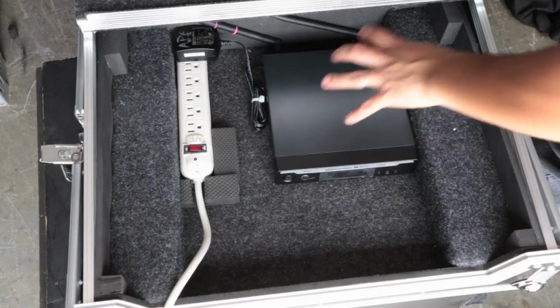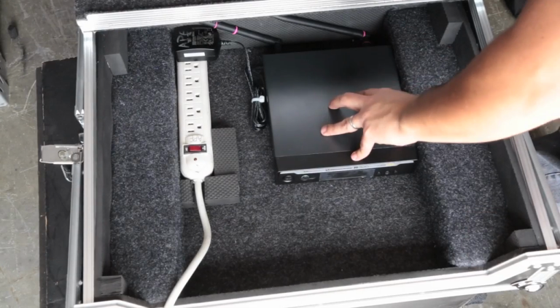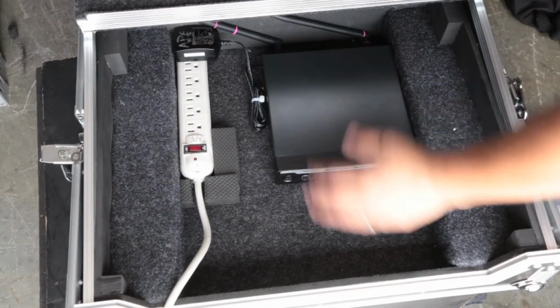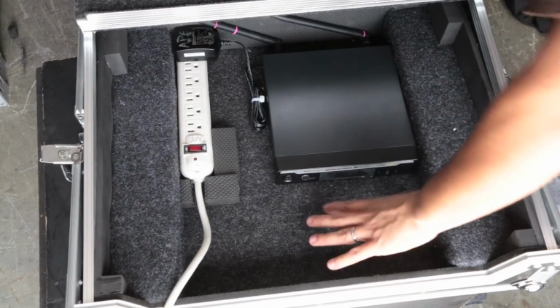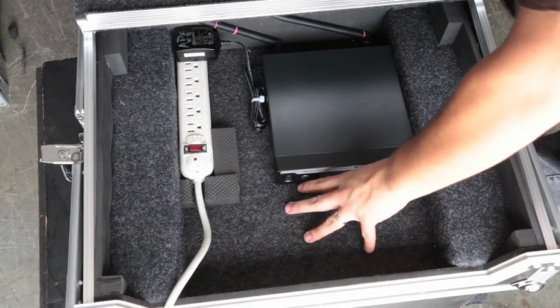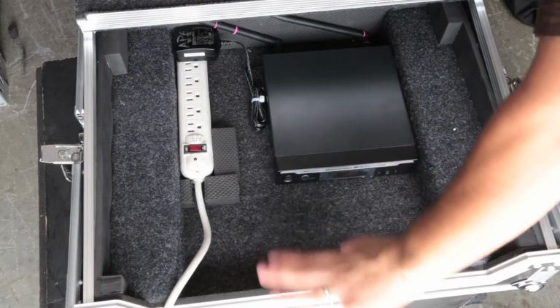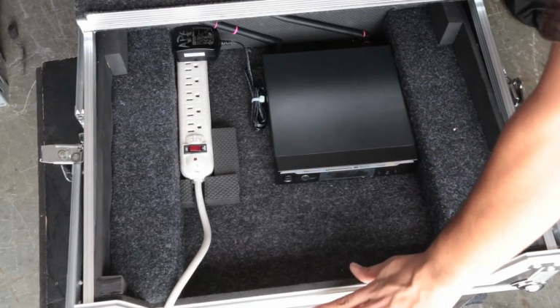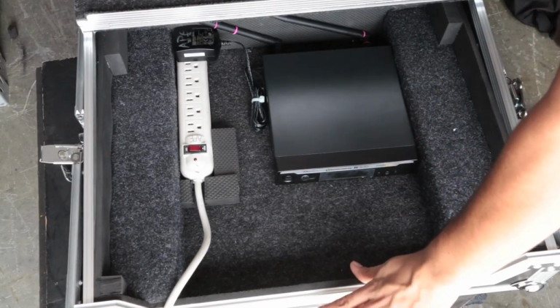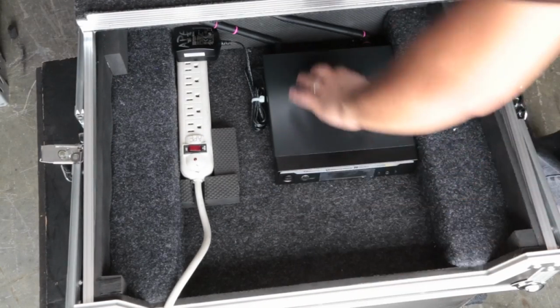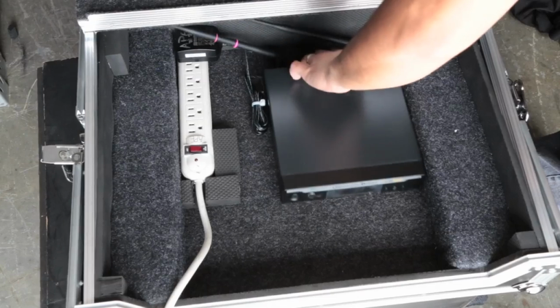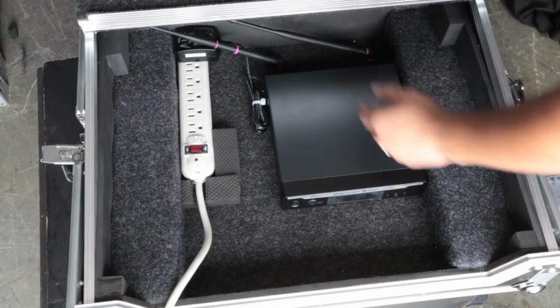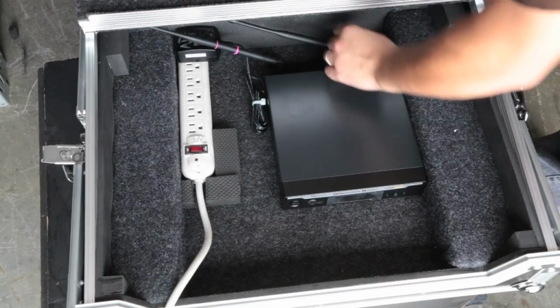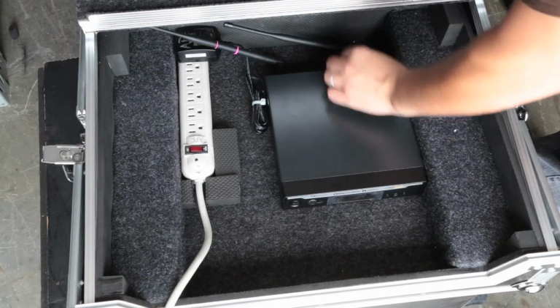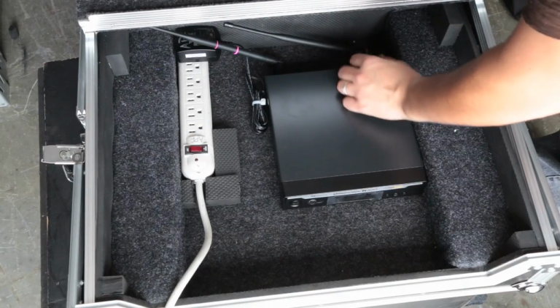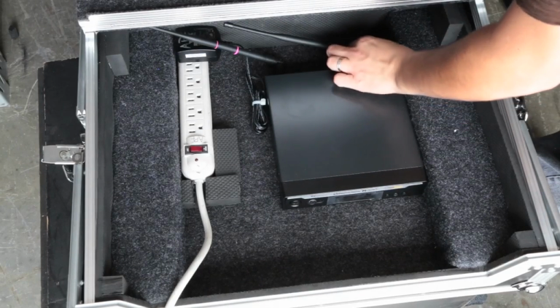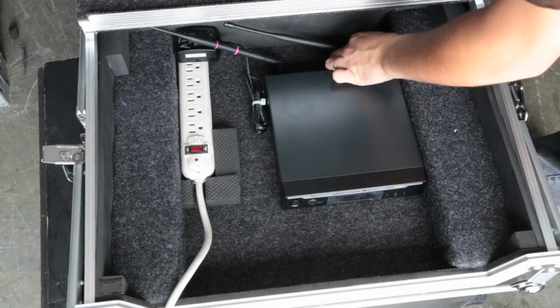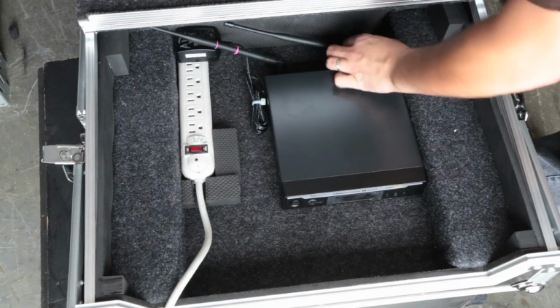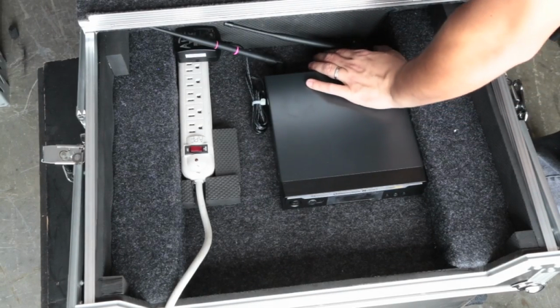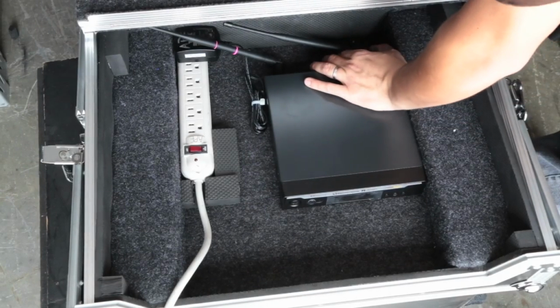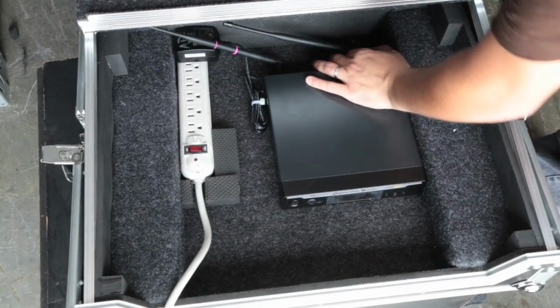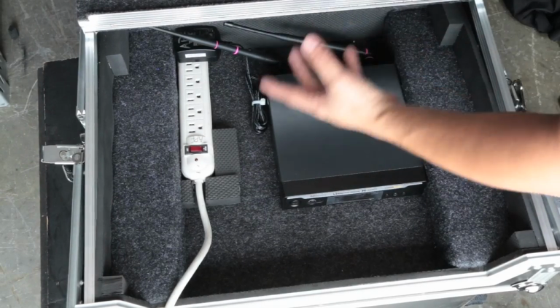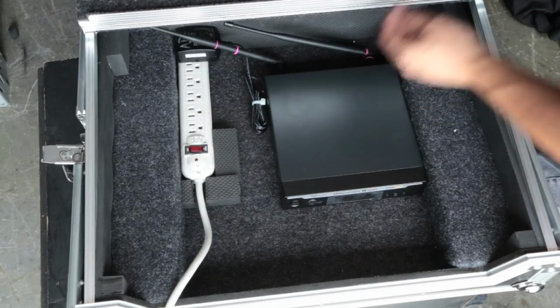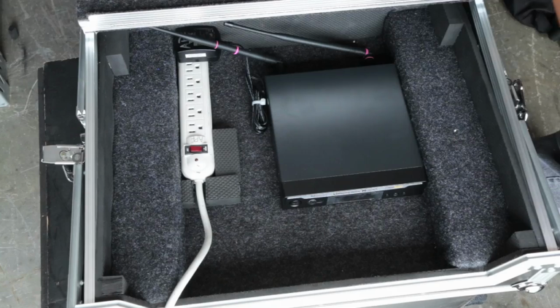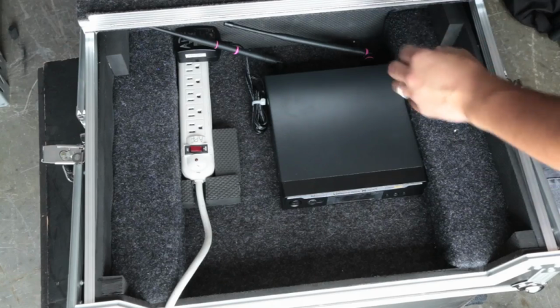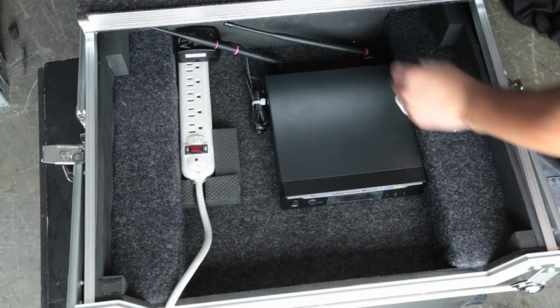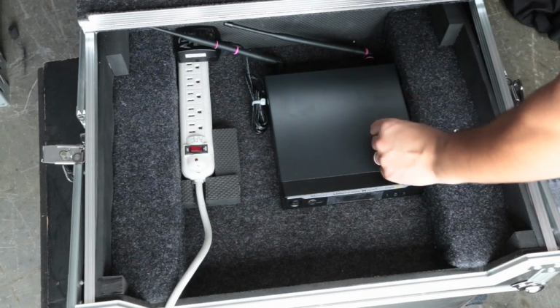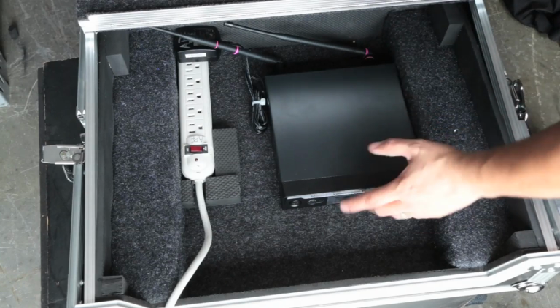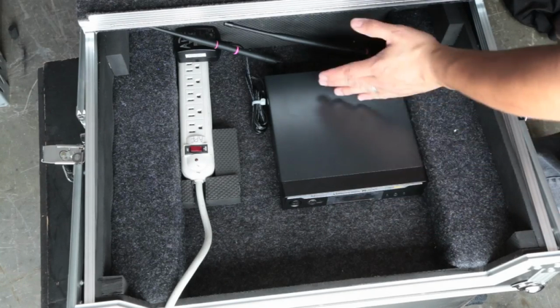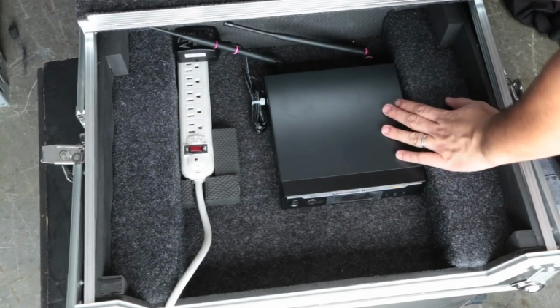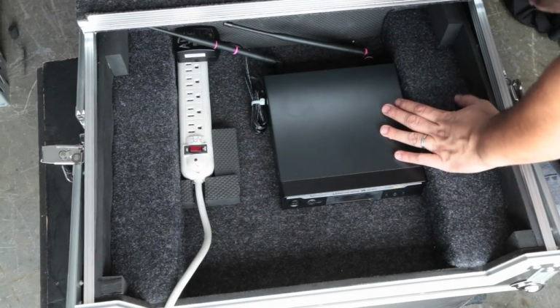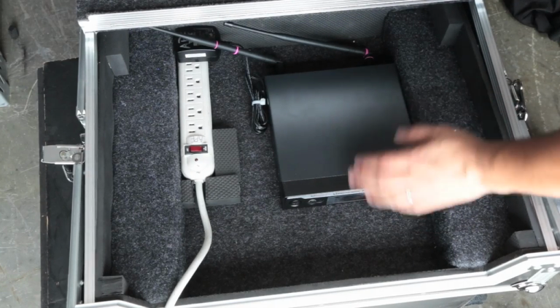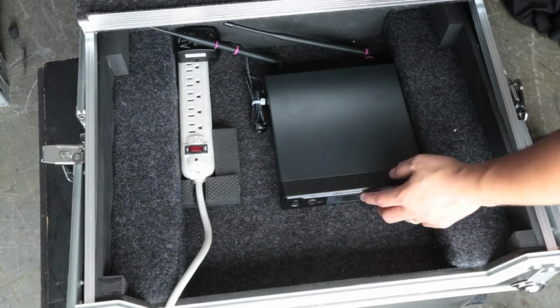If you're one of those people like me that likes your microphone closer to the front, you can move it to the front and then use whatever connectors your antenna uses — whether they're VNC or anything else — find an extension cable so that way you can mount your antennas towards the back.